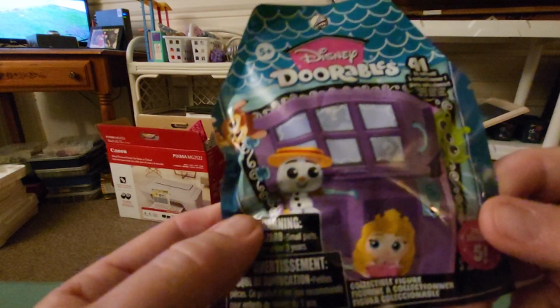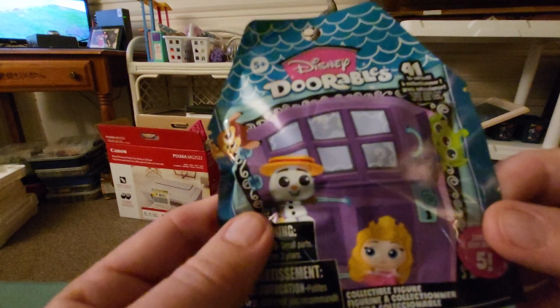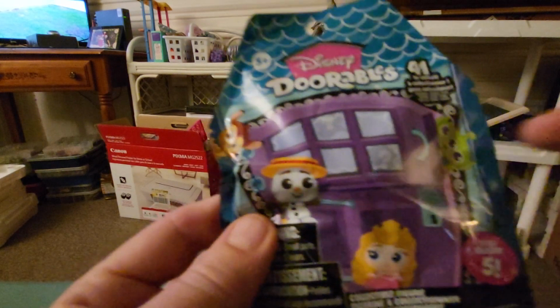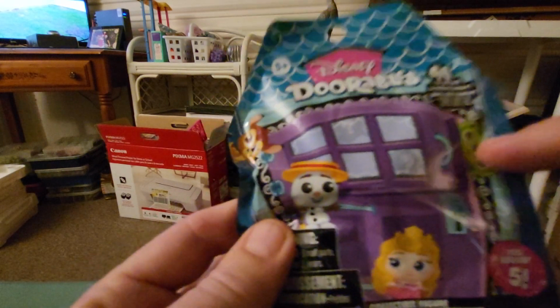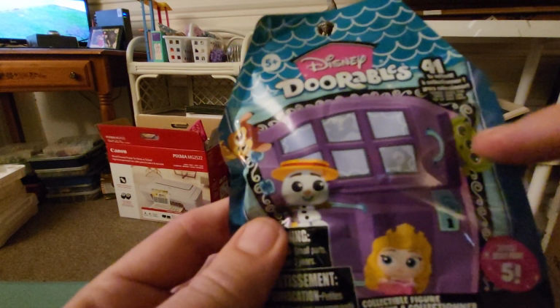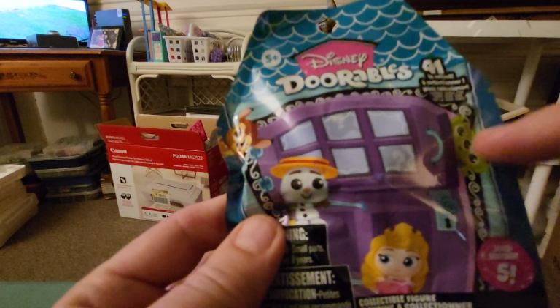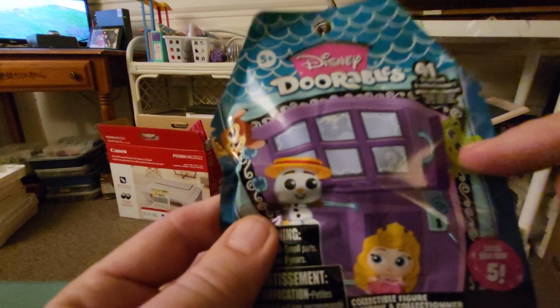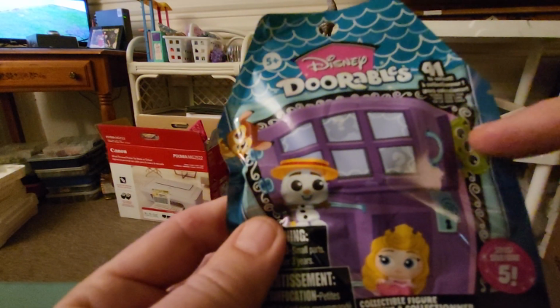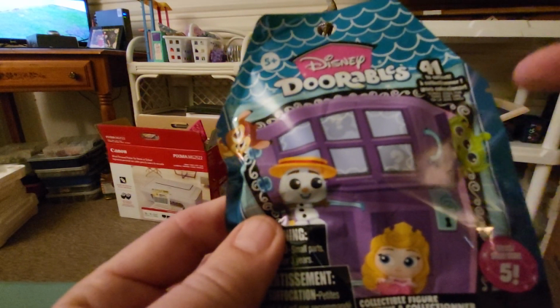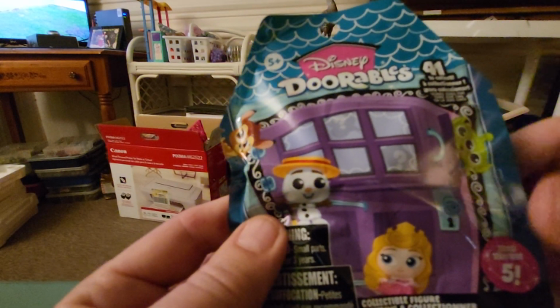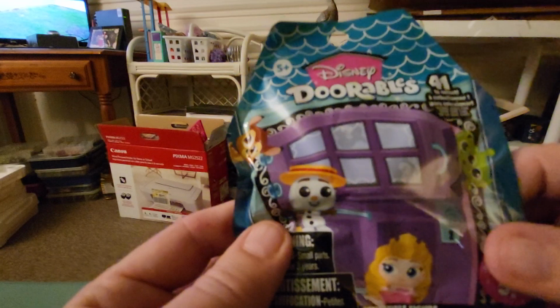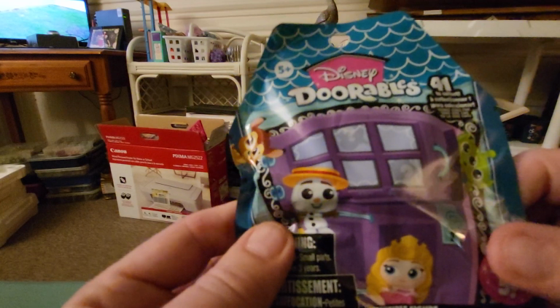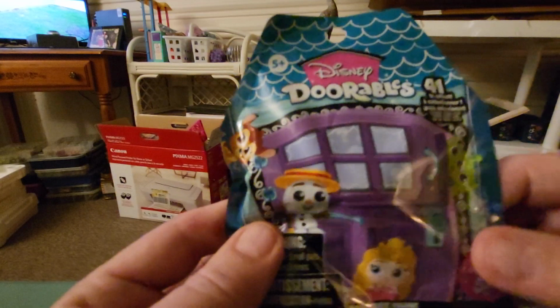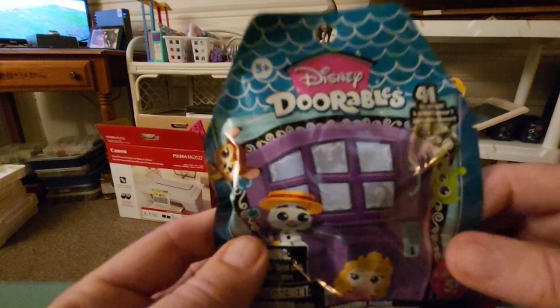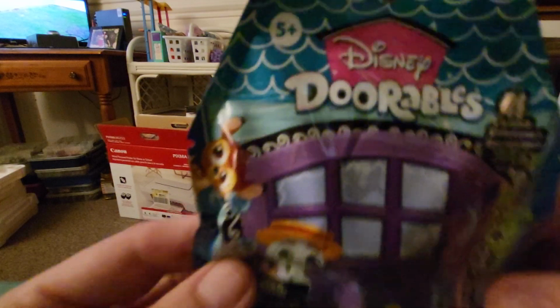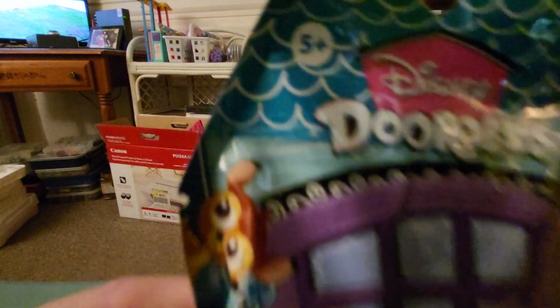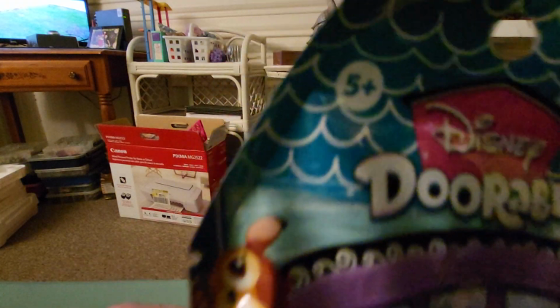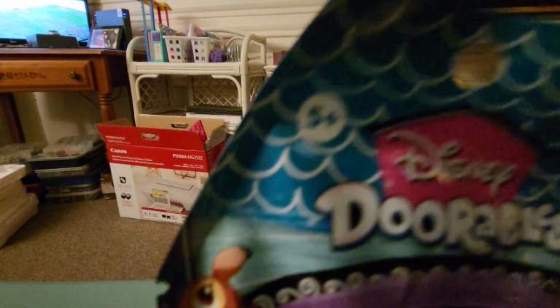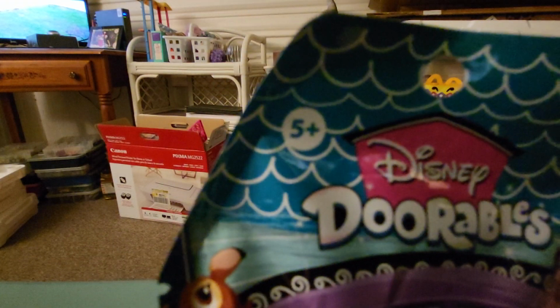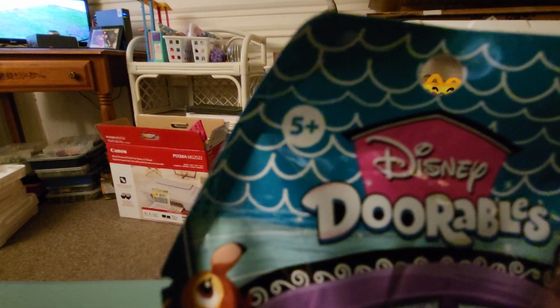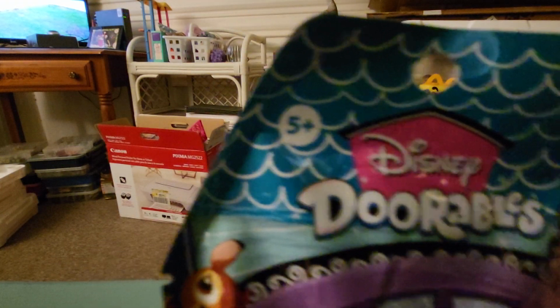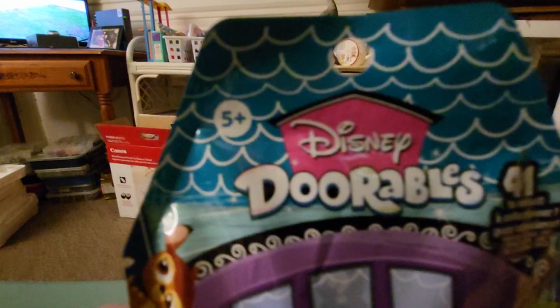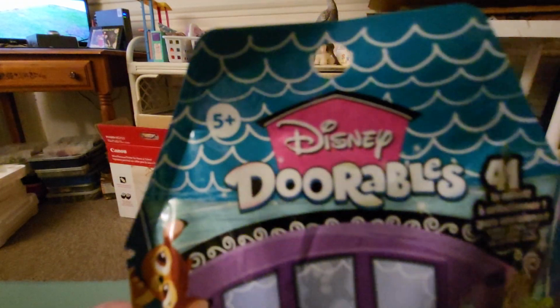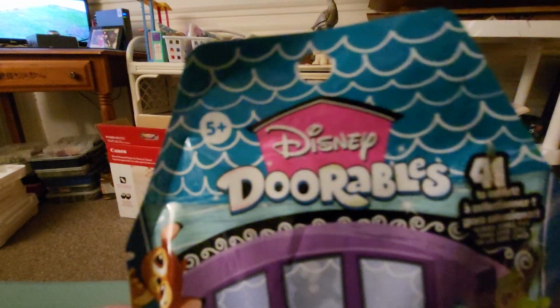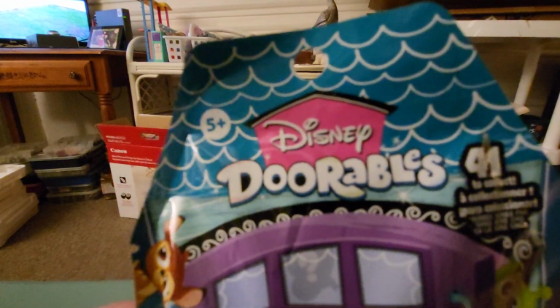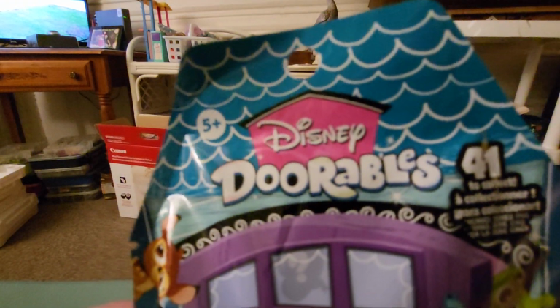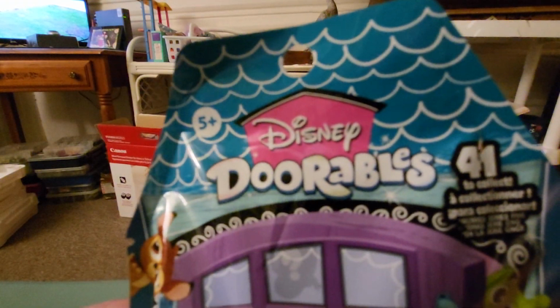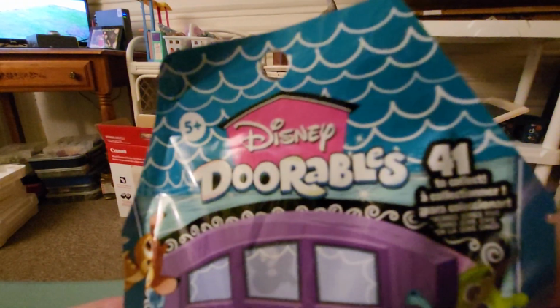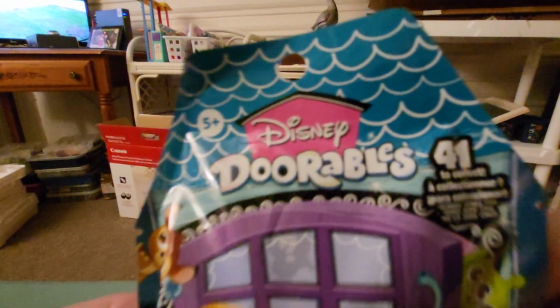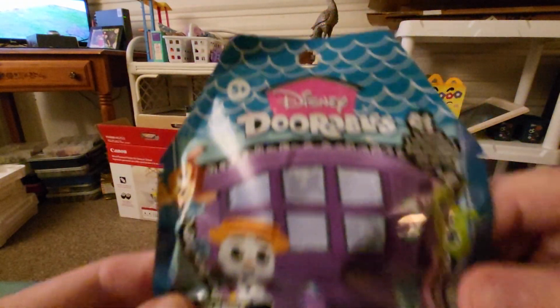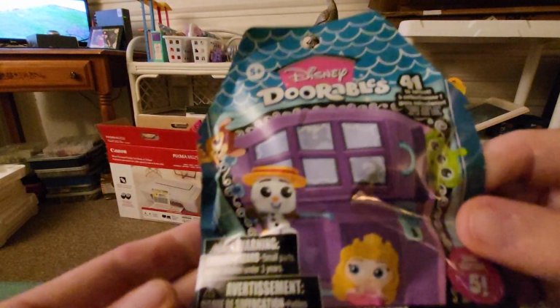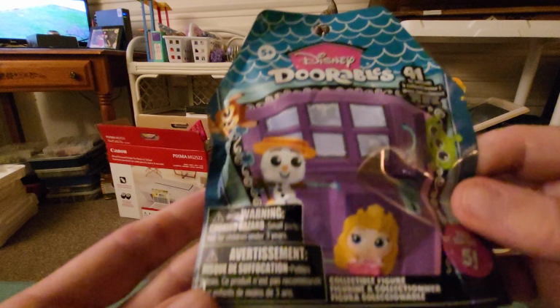I hope I get the alien. It says ages 5 and up, and there's 41 to collect.